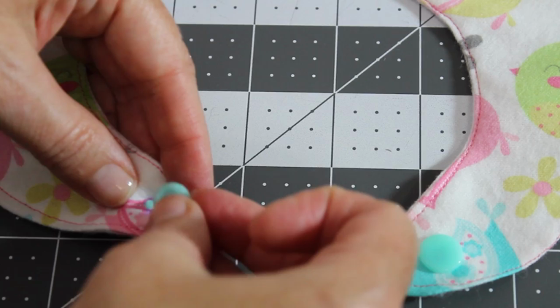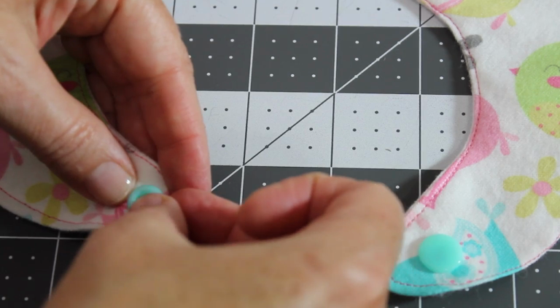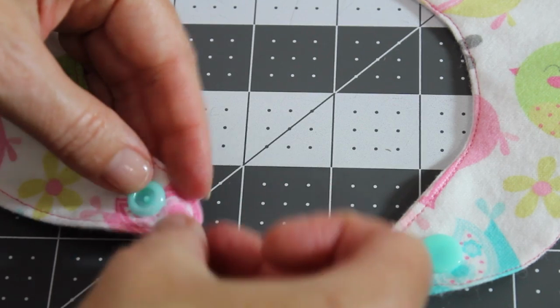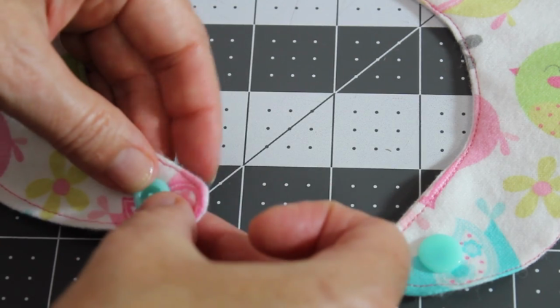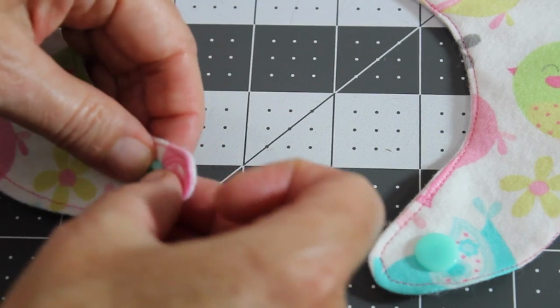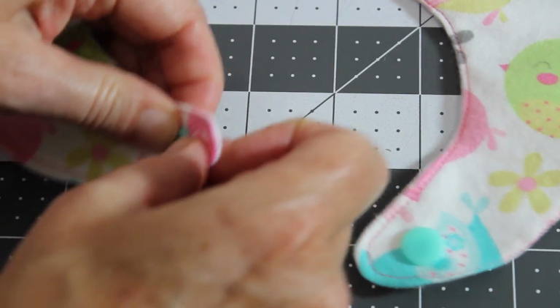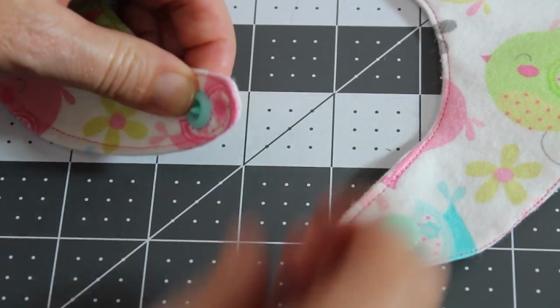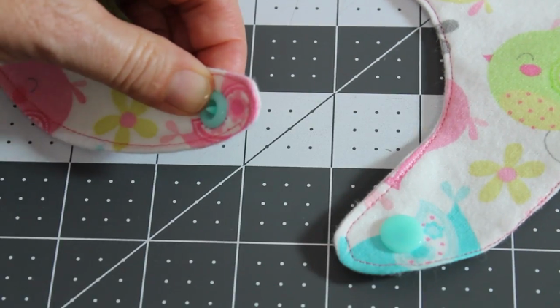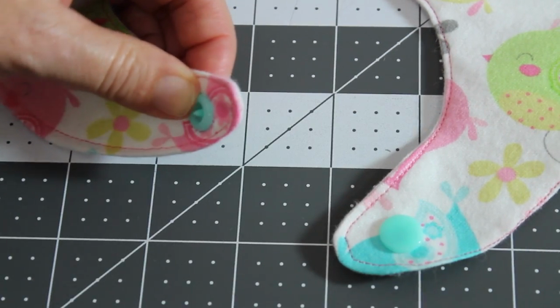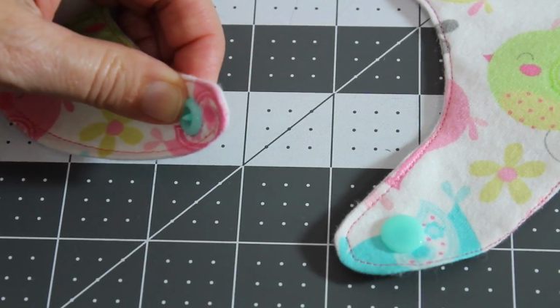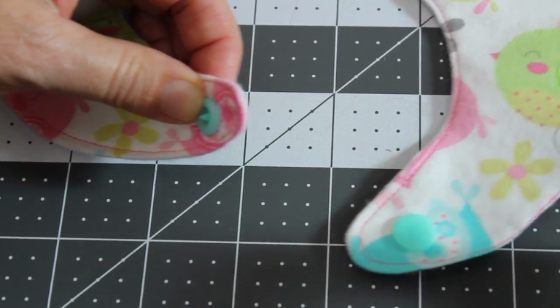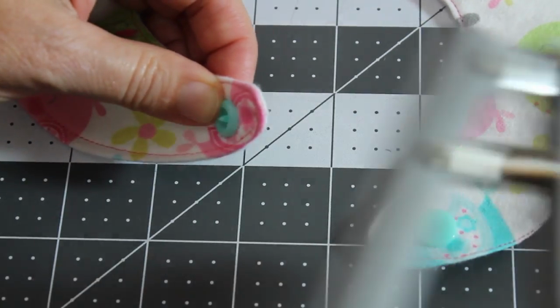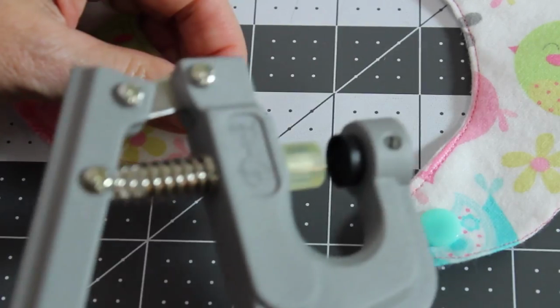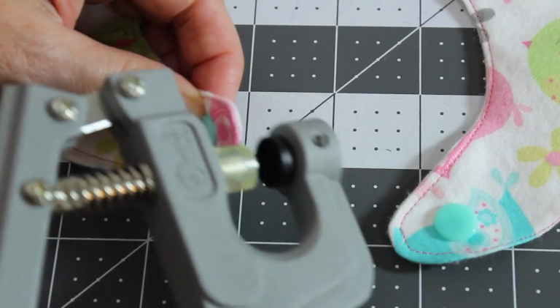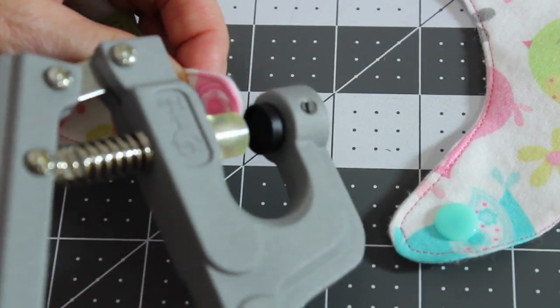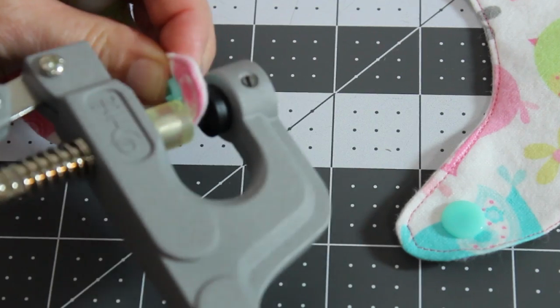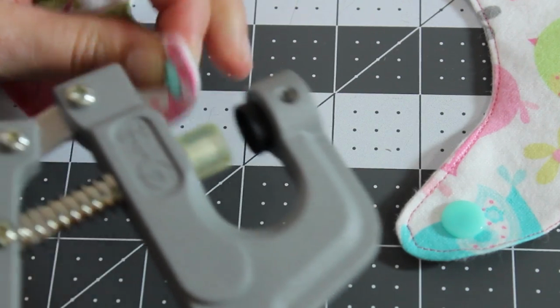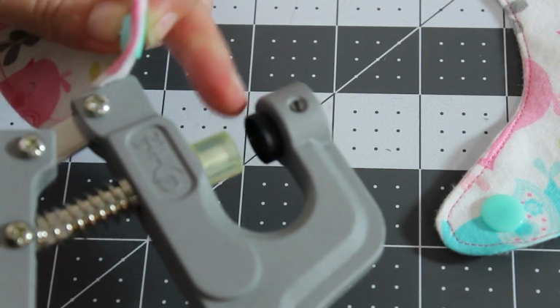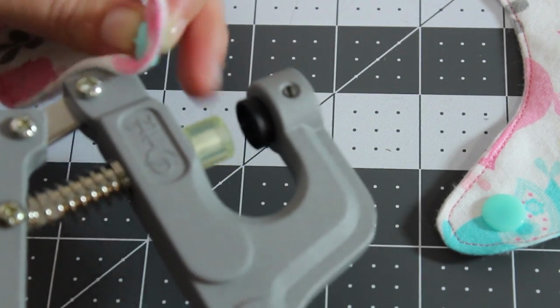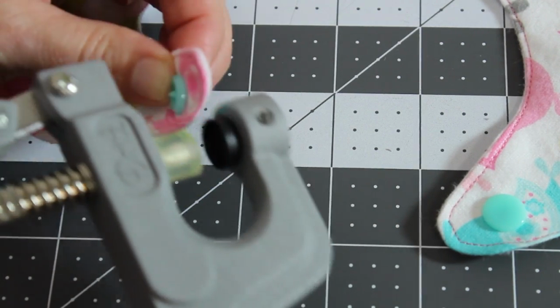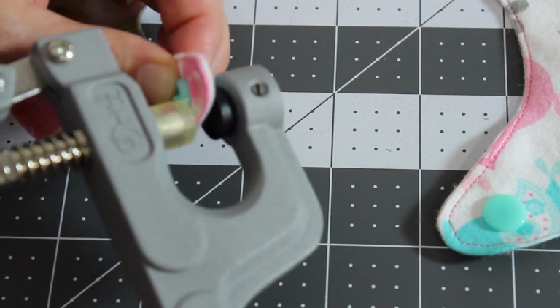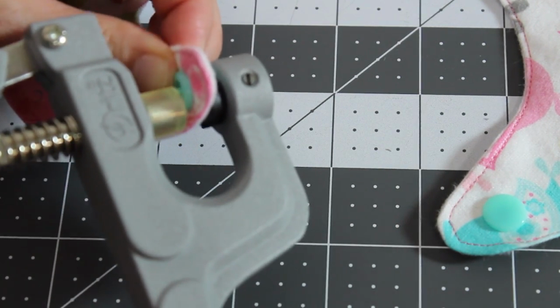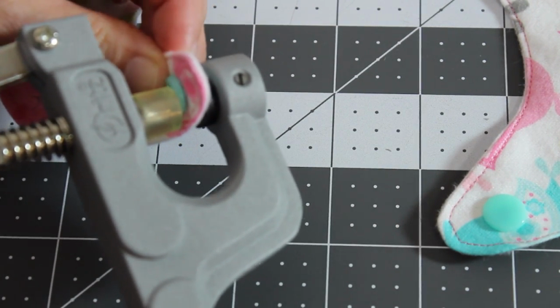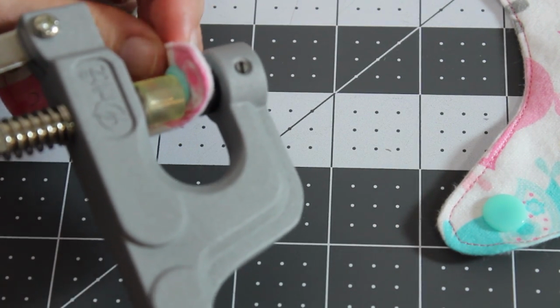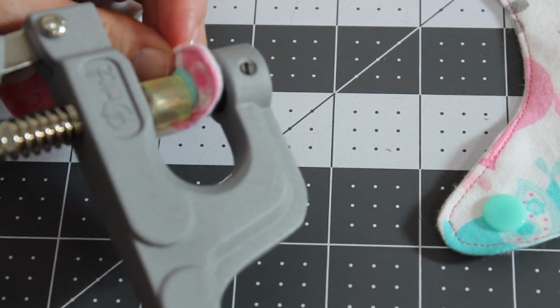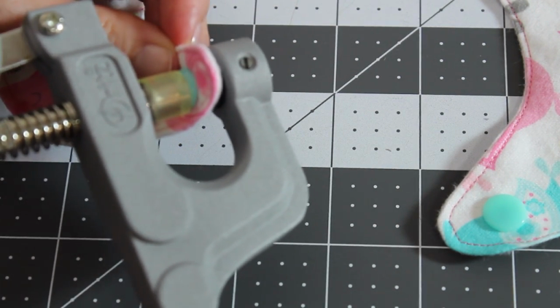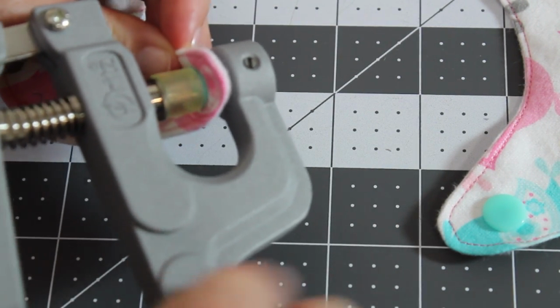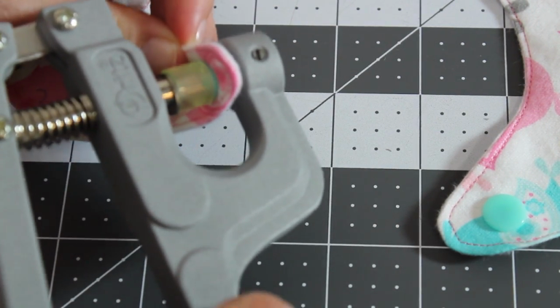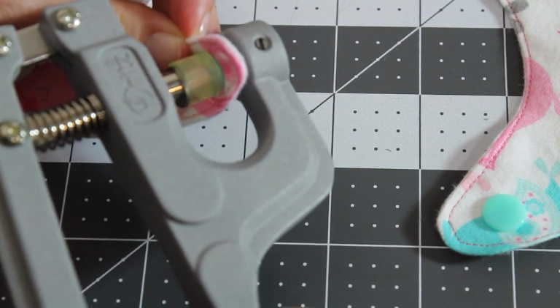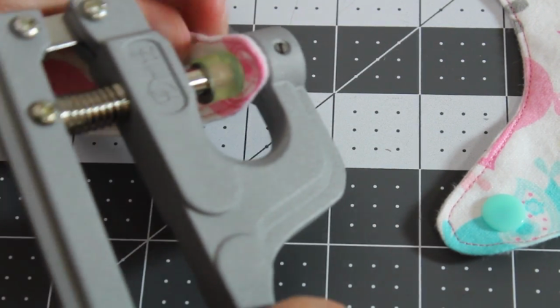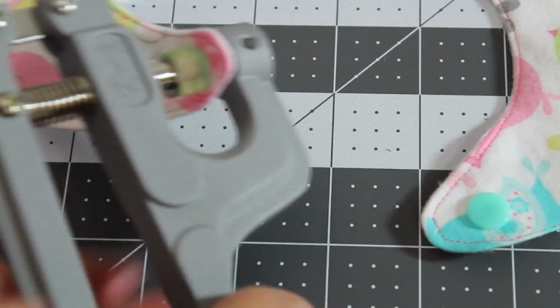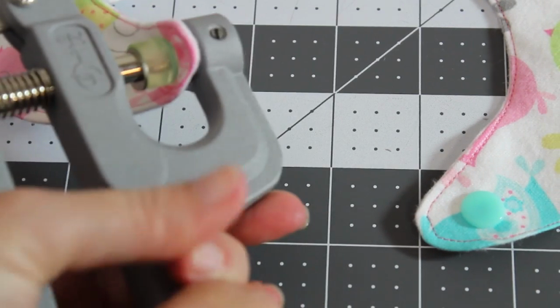Take the female section and place it on top. Take the snap pliers. Again, the flat section is going to rest on the bottom tray. And squeeze the pliers.